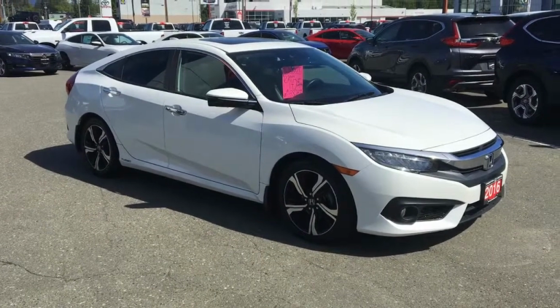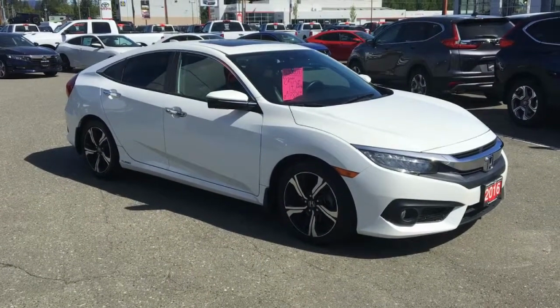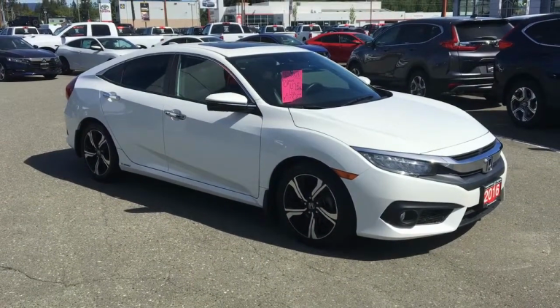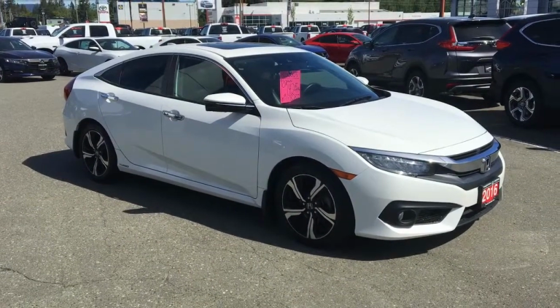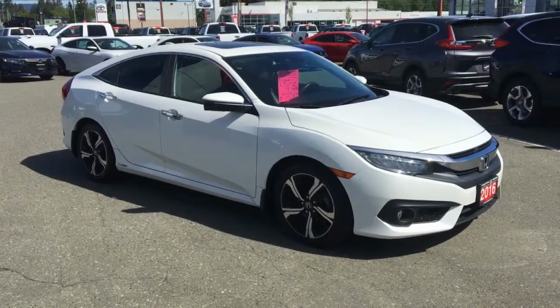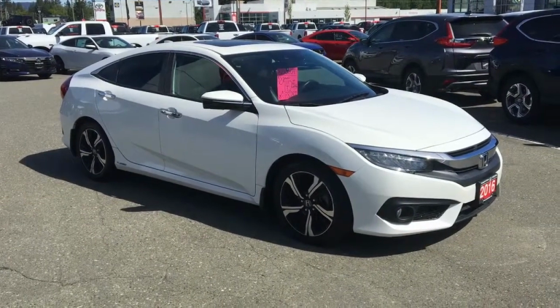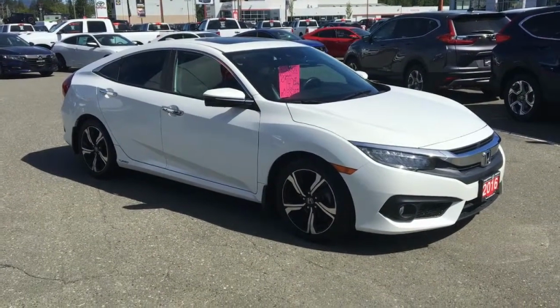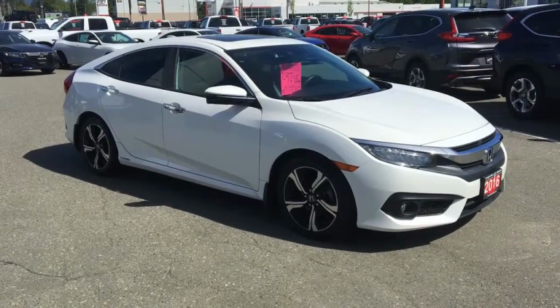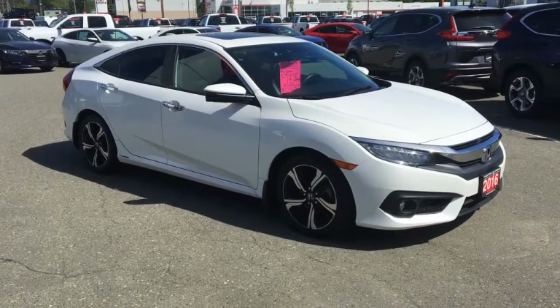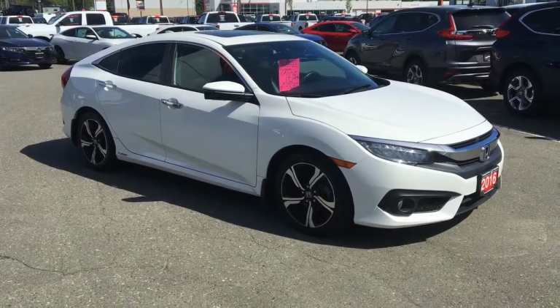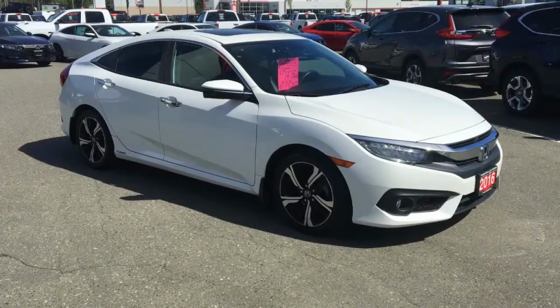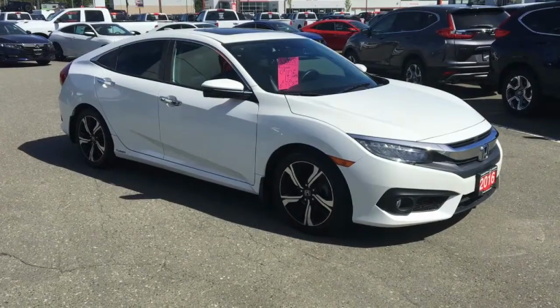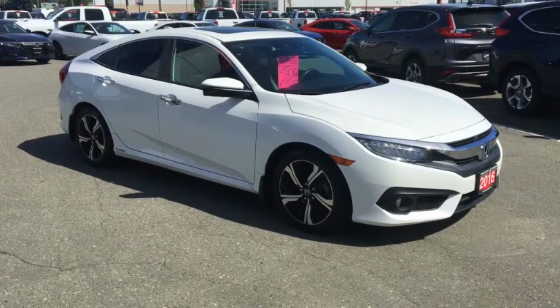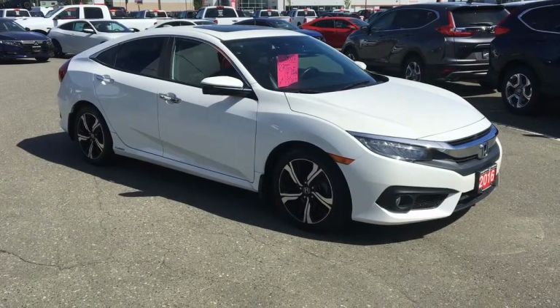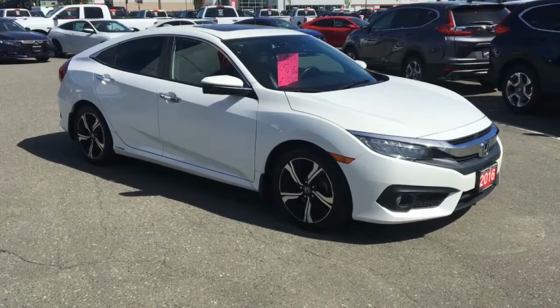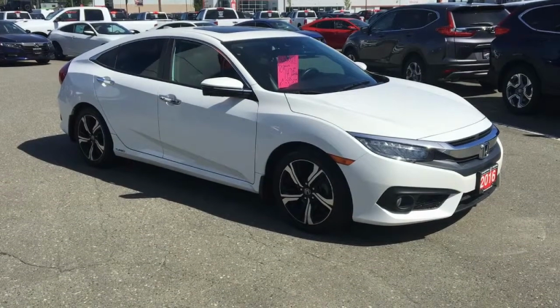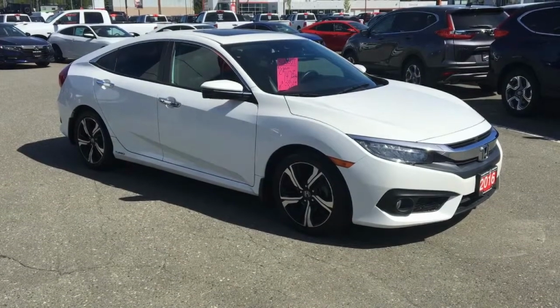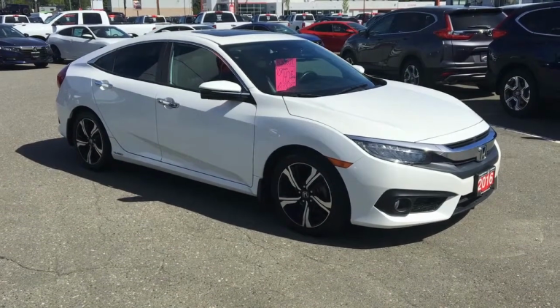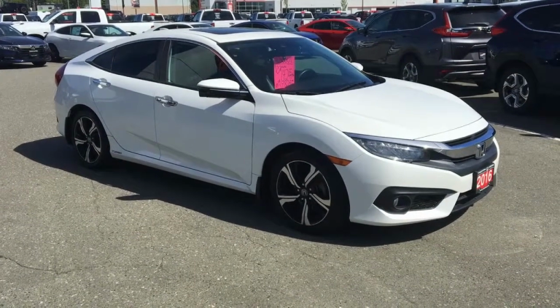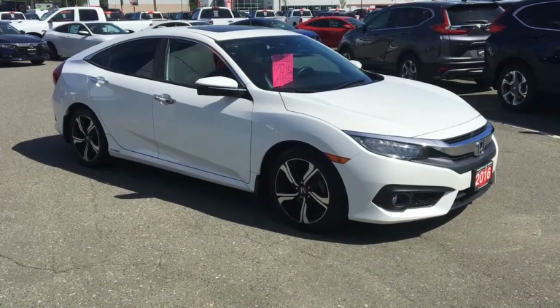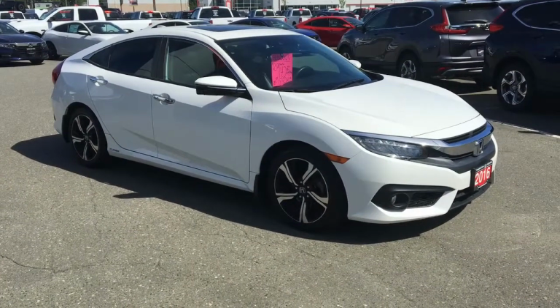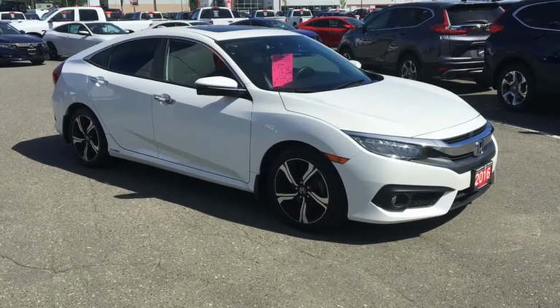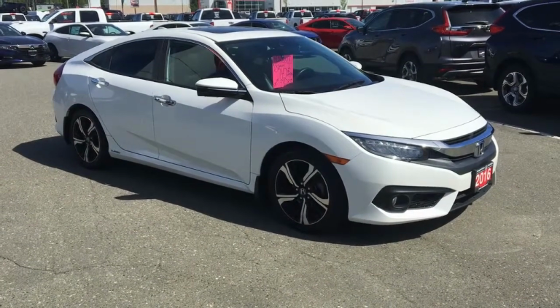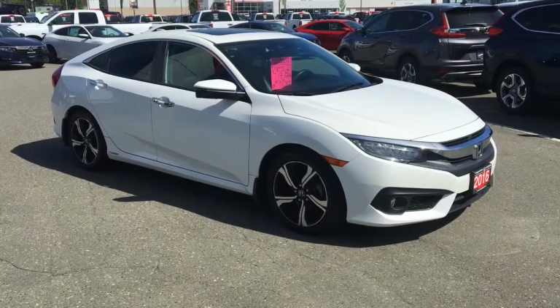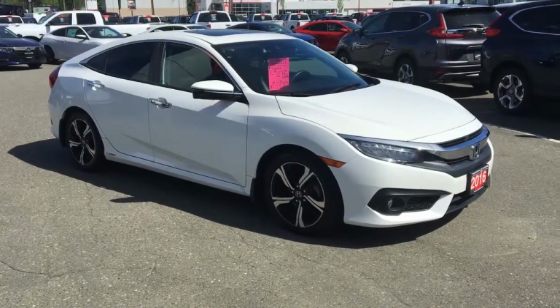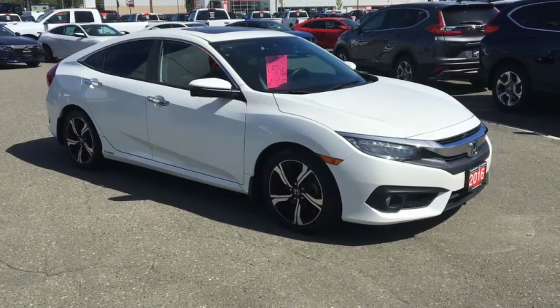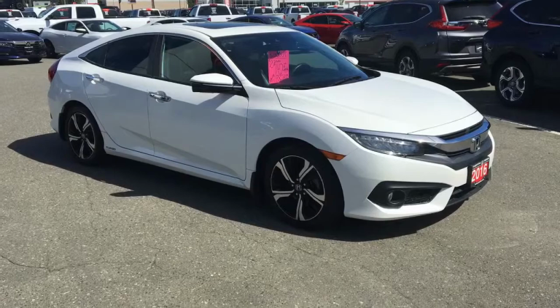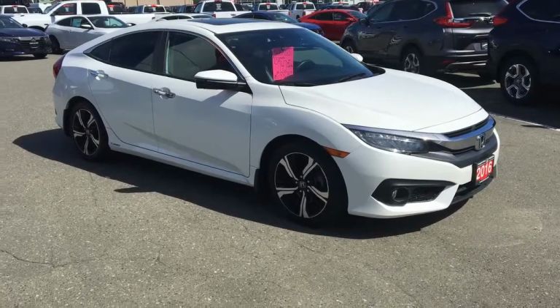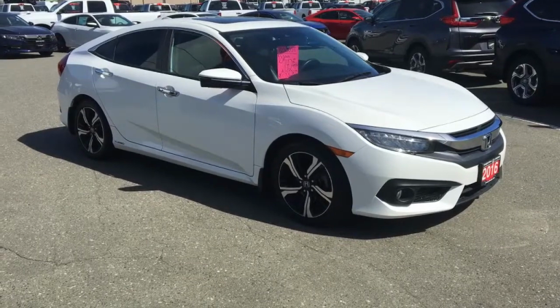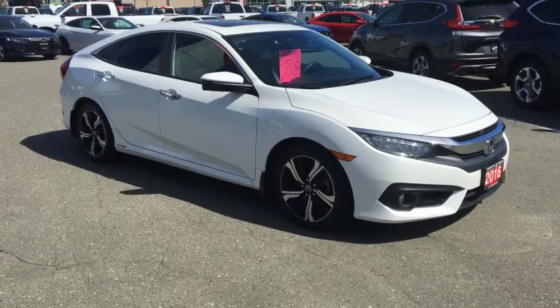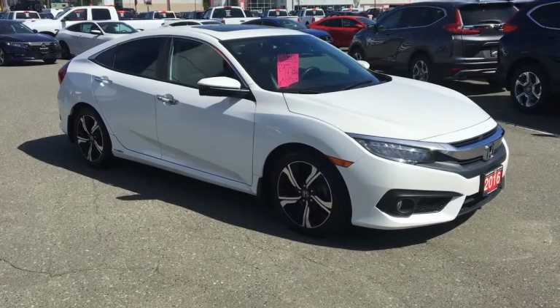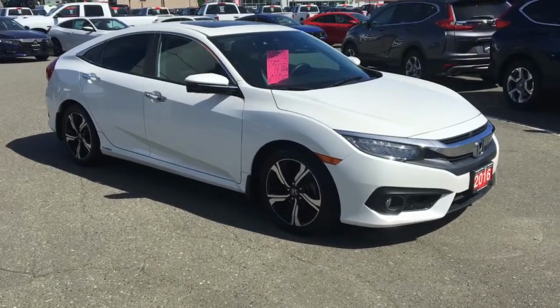This is the first year of the 10th generation Civic, and as you may know, the Honda Civic has been the best-selling car in Canada for over 21 years now. Let's take a look at some of the benefits.